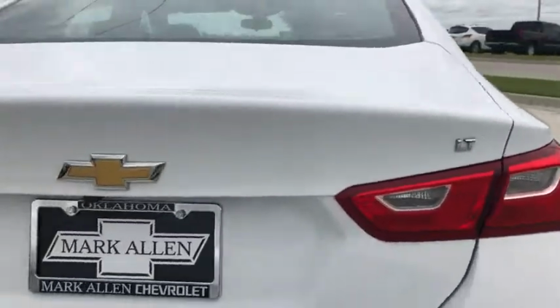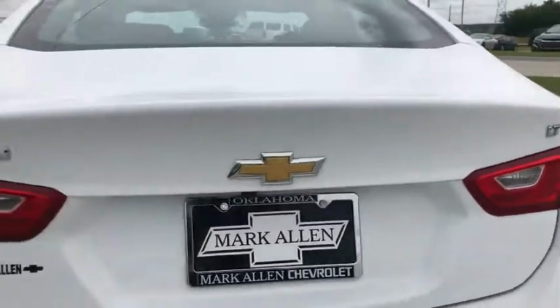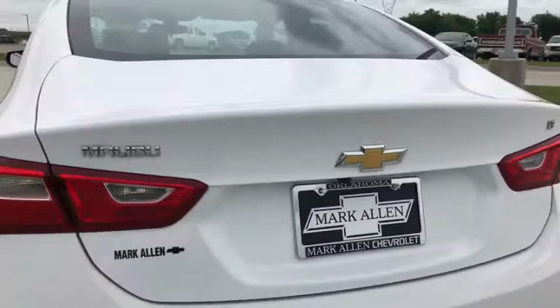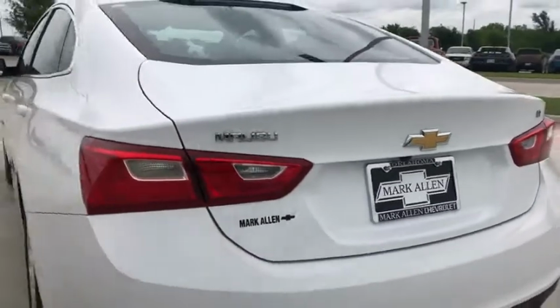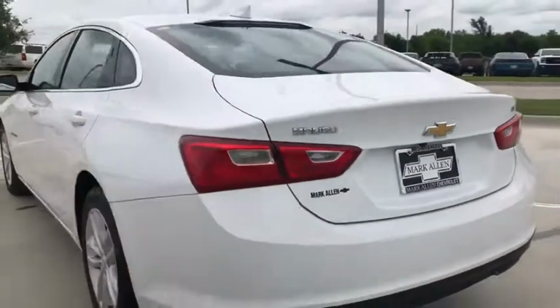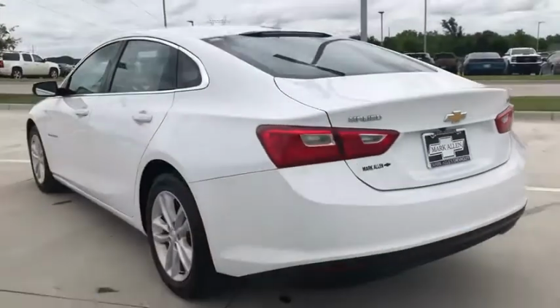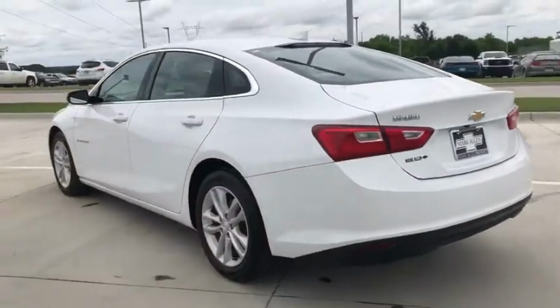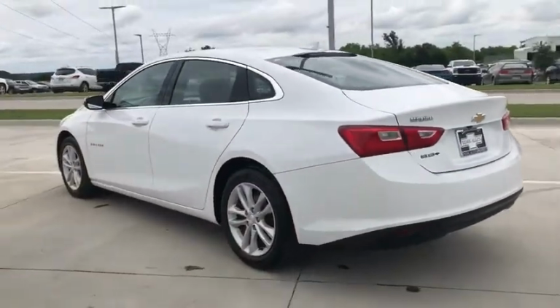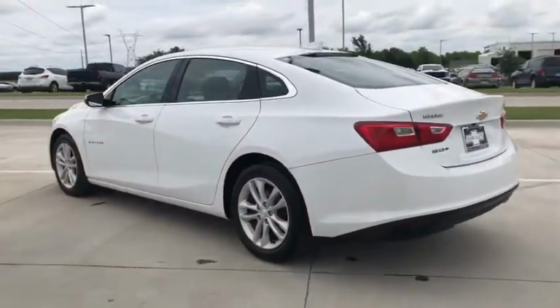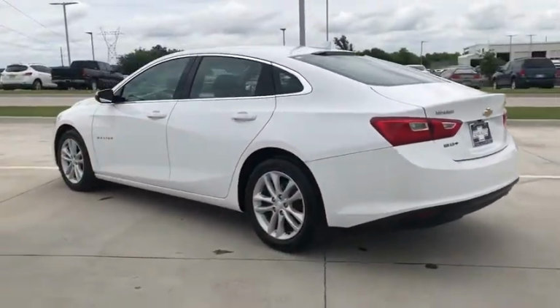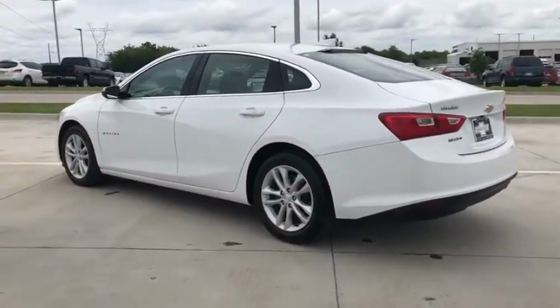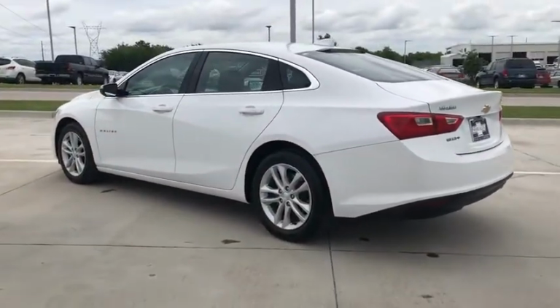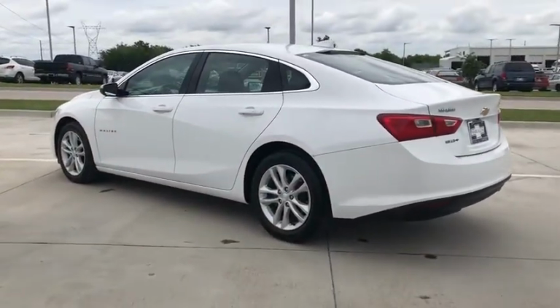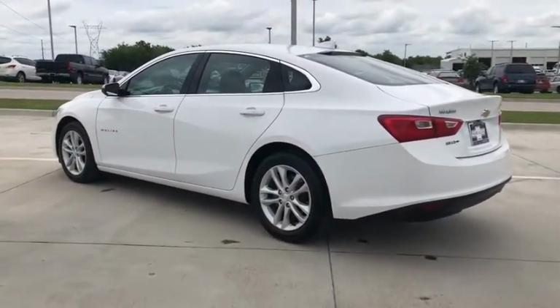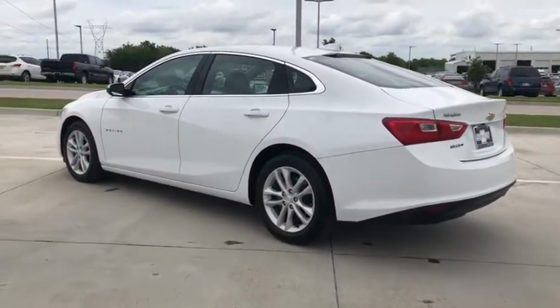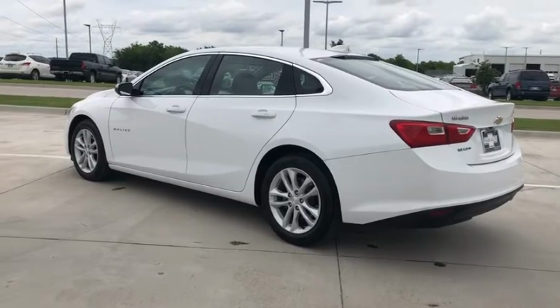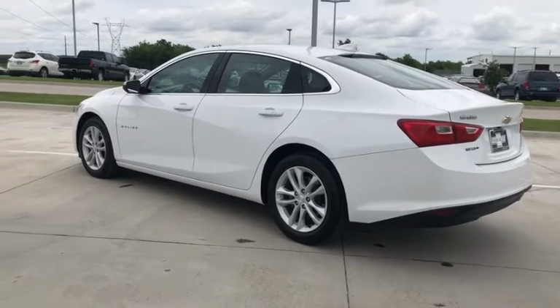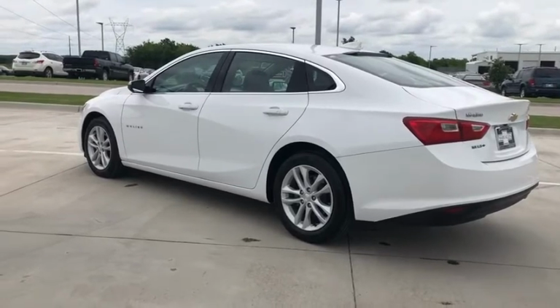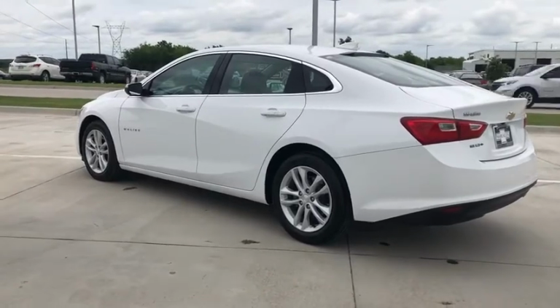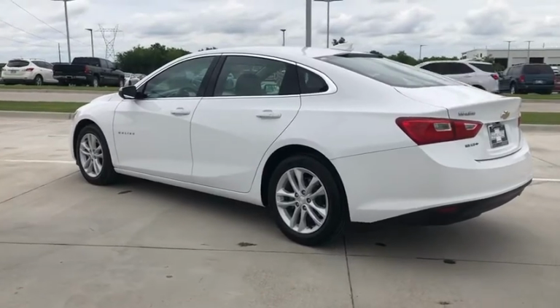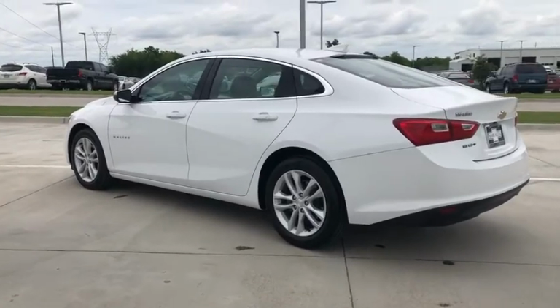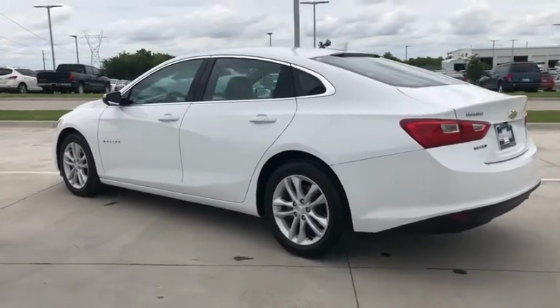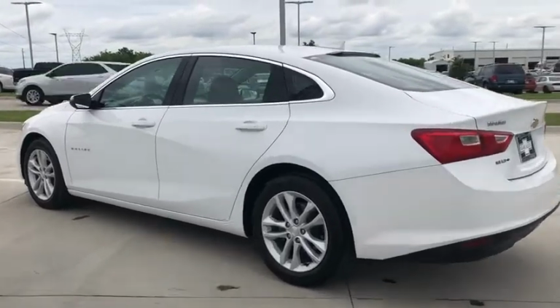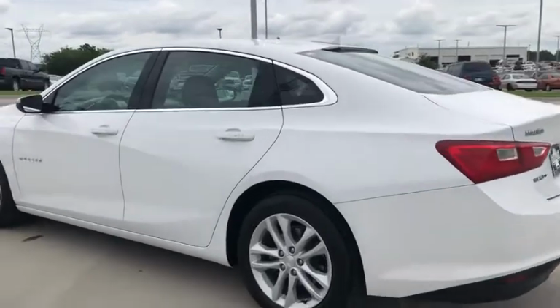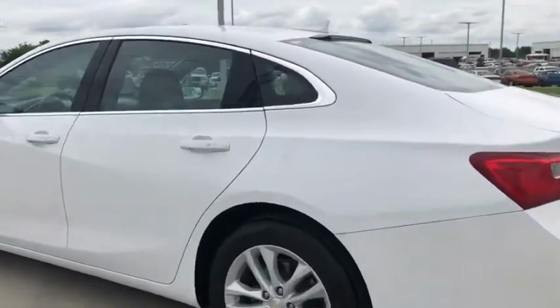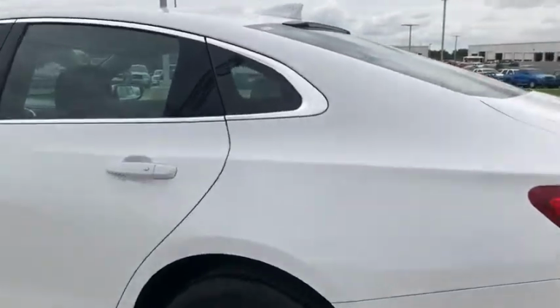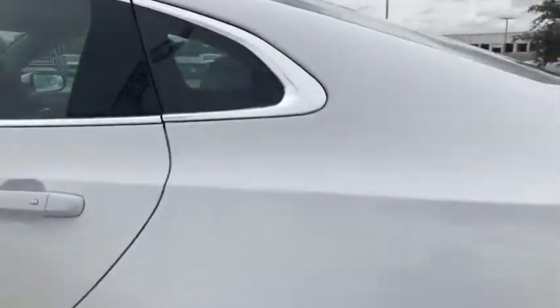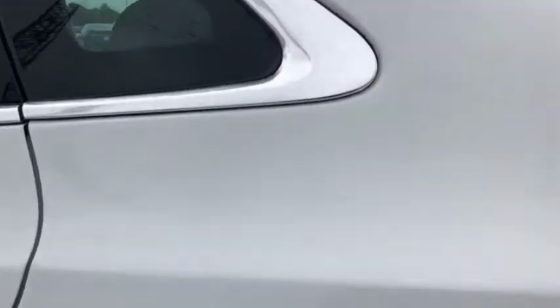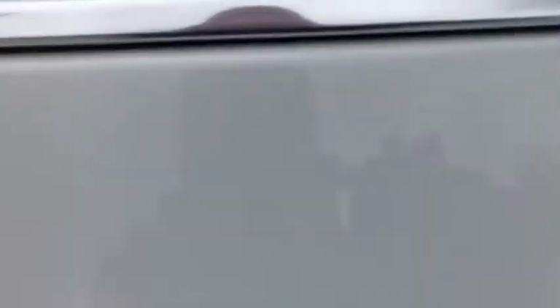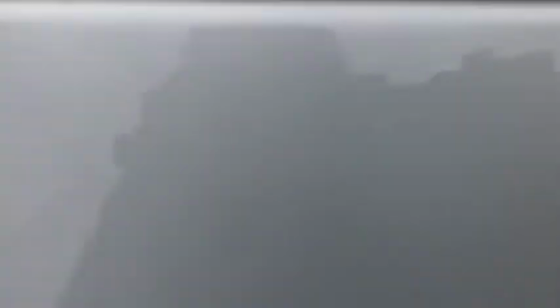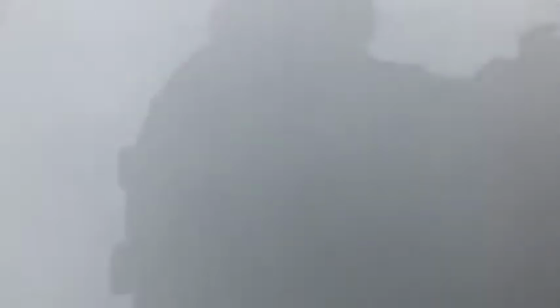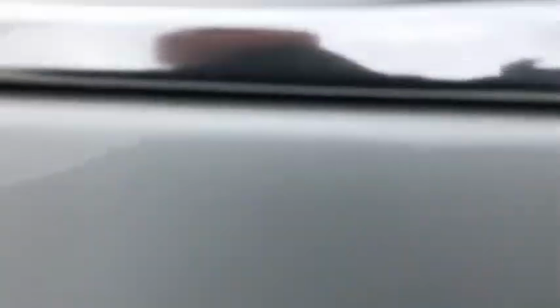Power windows, compass, security system, electronic stability control, Sirius satellite radio, remote keyless entry, rake assist, tachometer, panic alarm, overhead console. Come see the car for yourself.